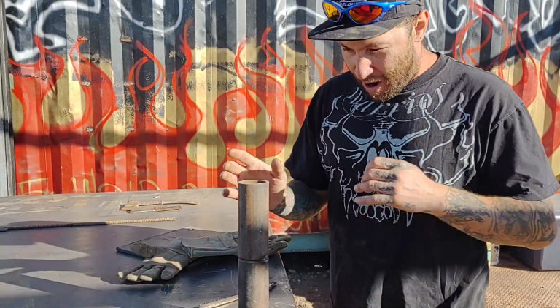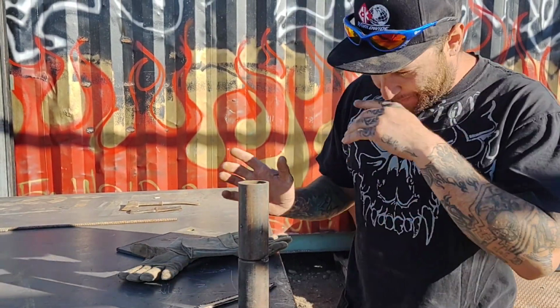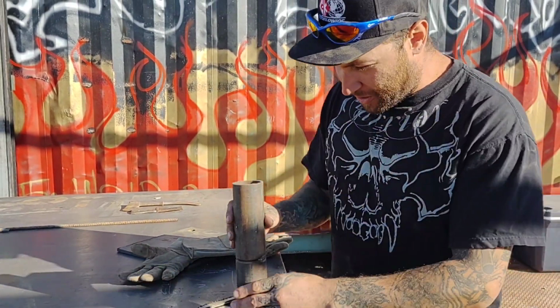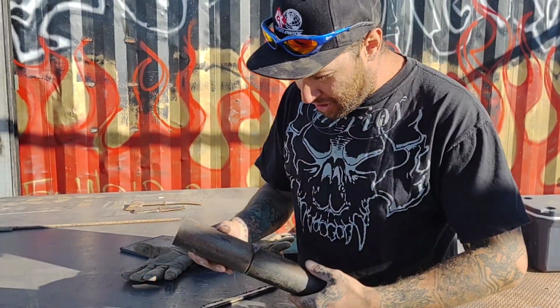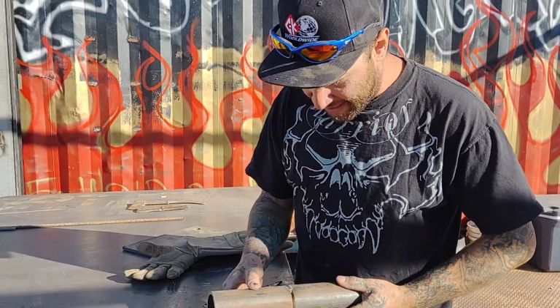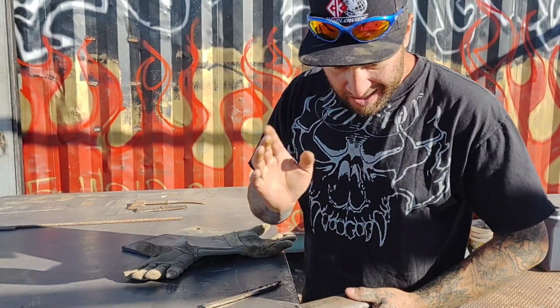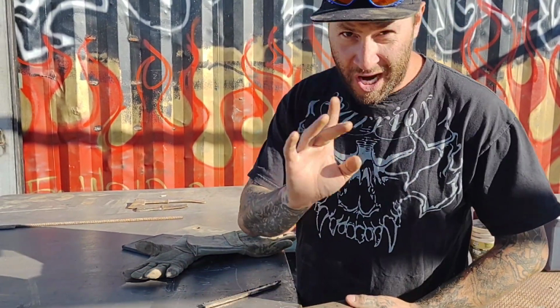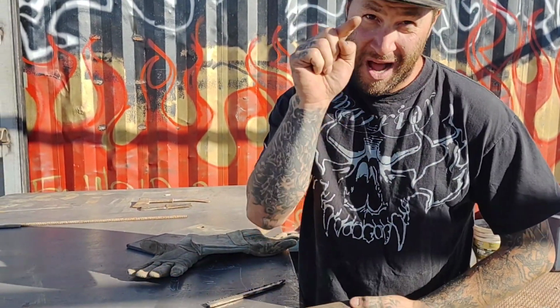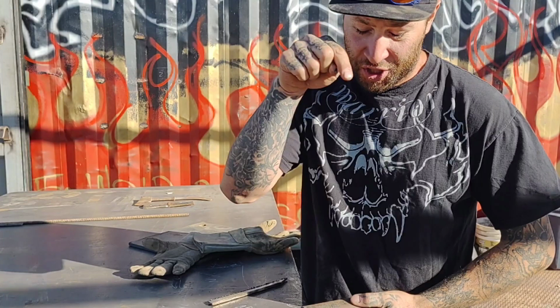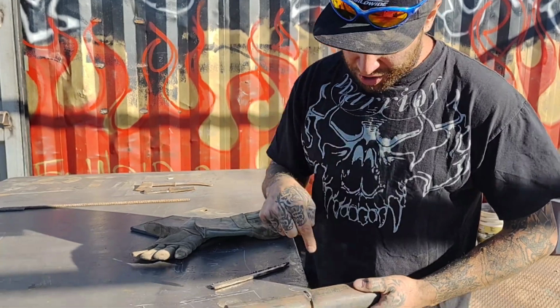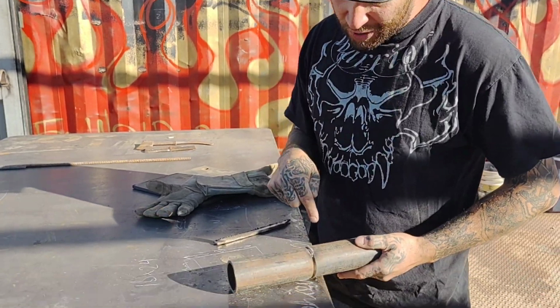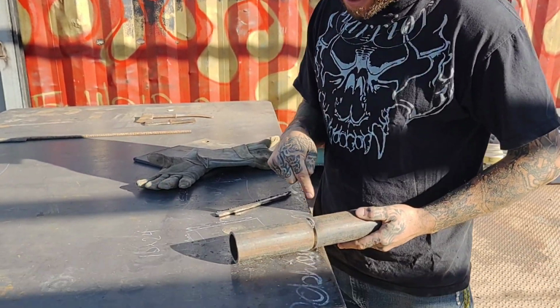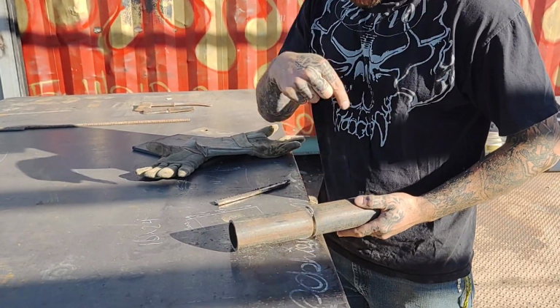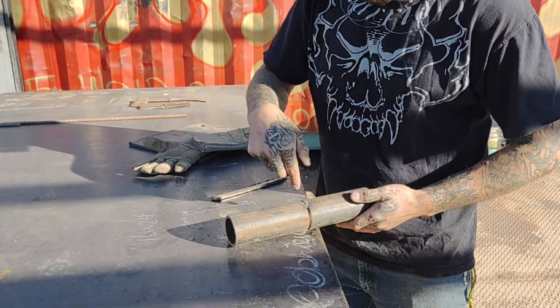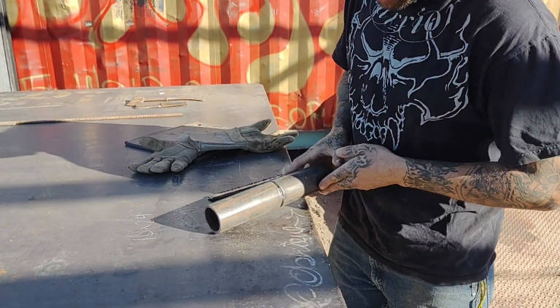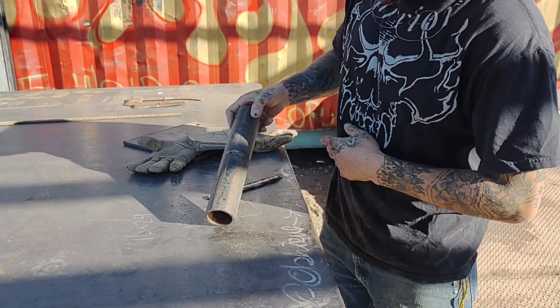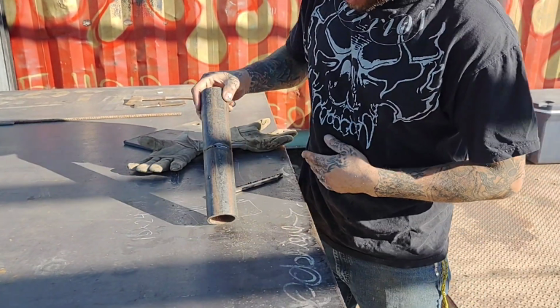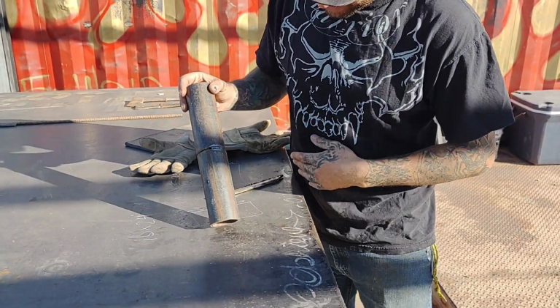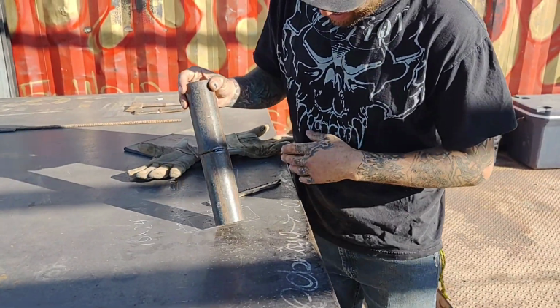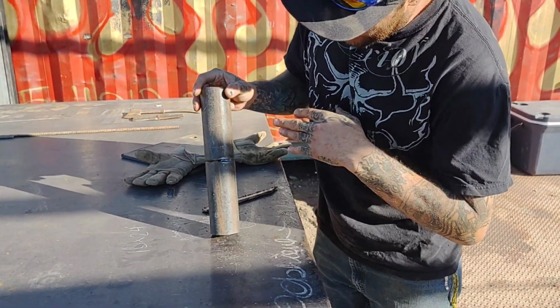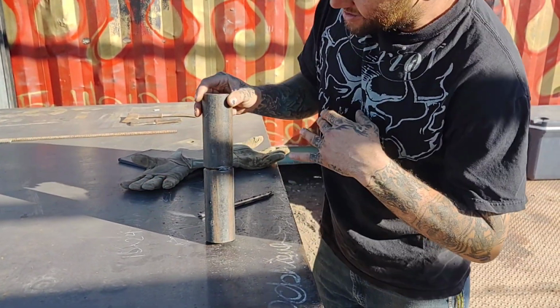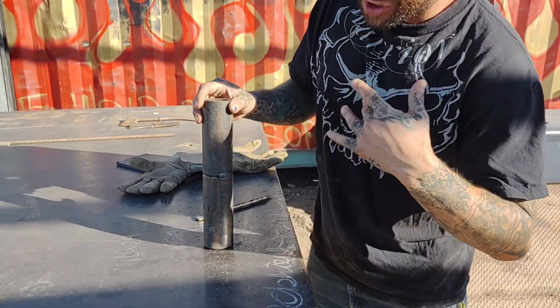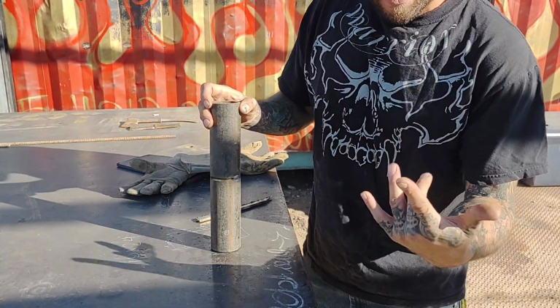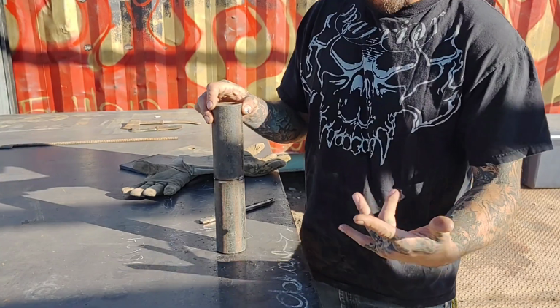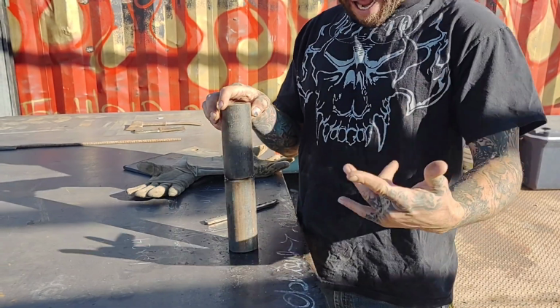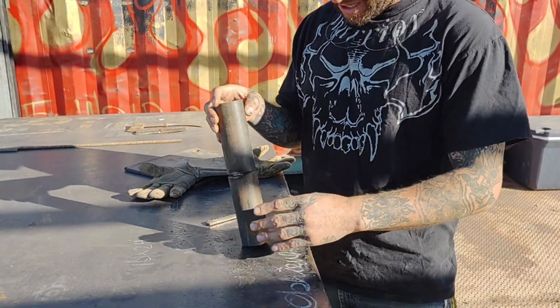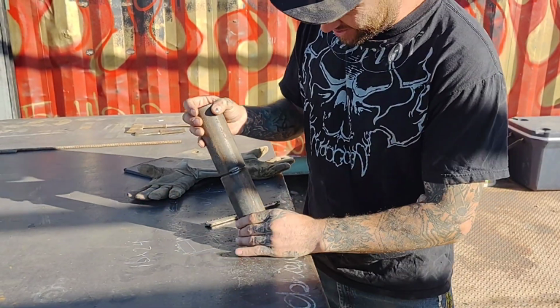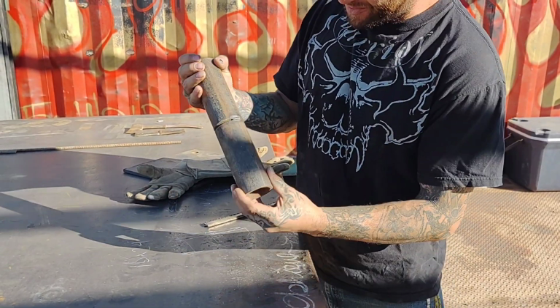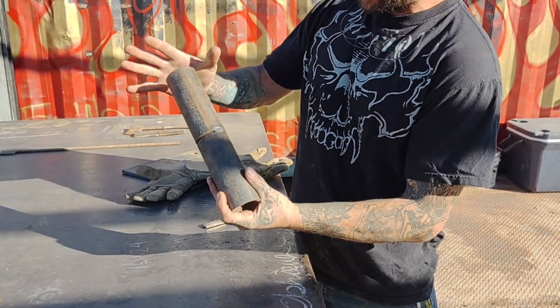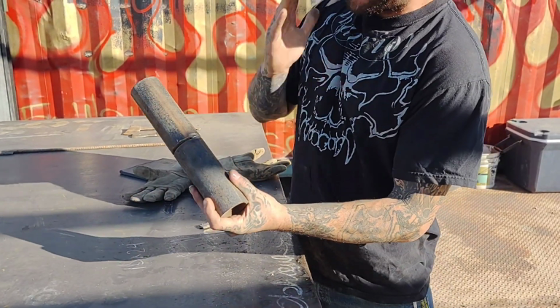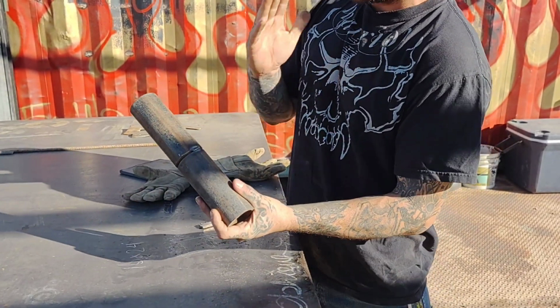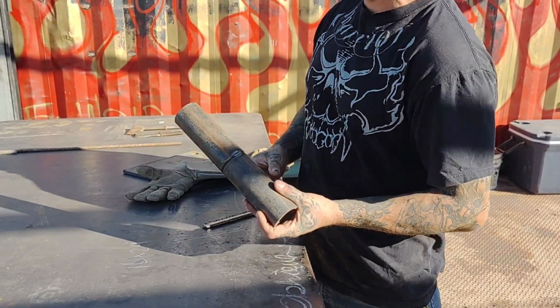Now an inspector — his job is not in charge of the weld test. You're in charge of the weld test. And you saw my video about tacking it up. Well, this time I'm going to tell you about the tacks.